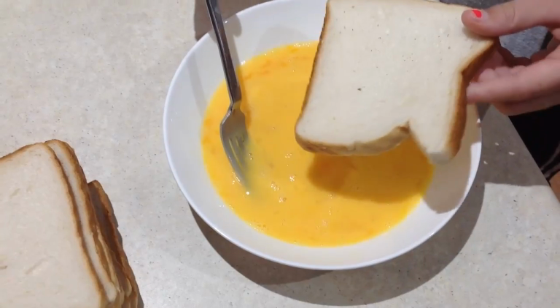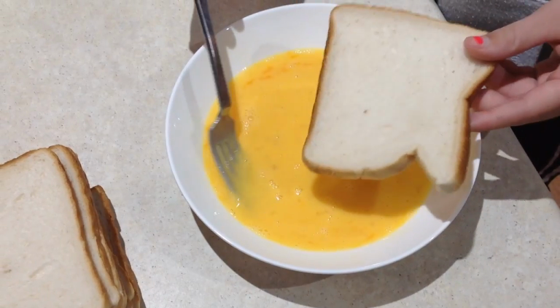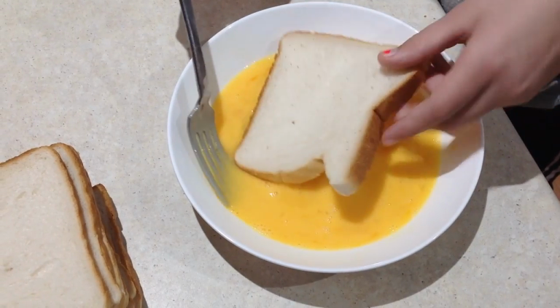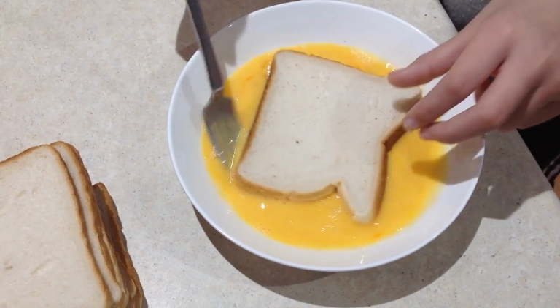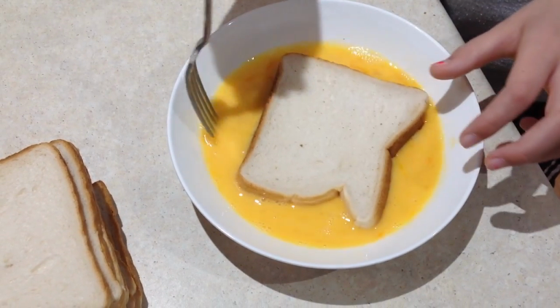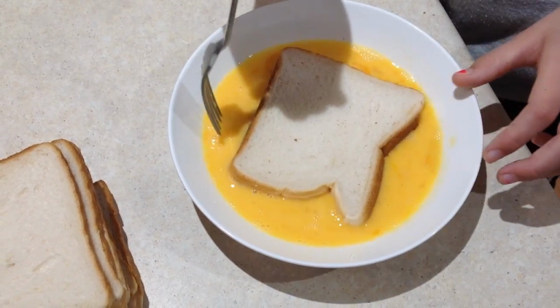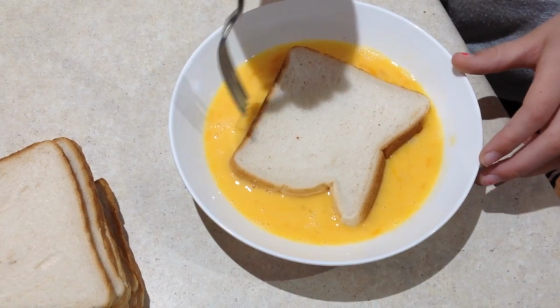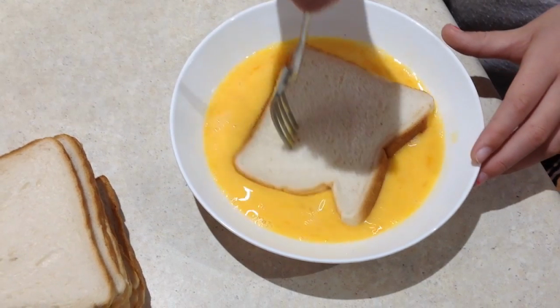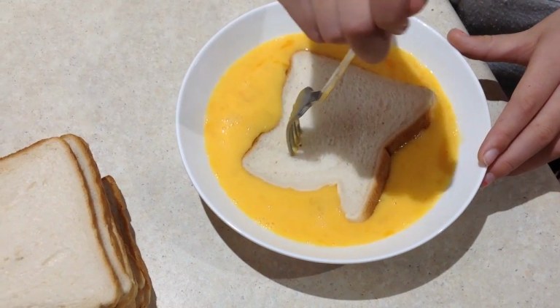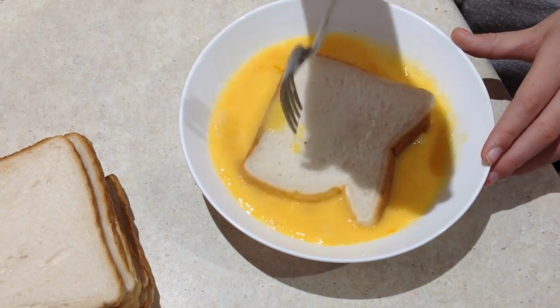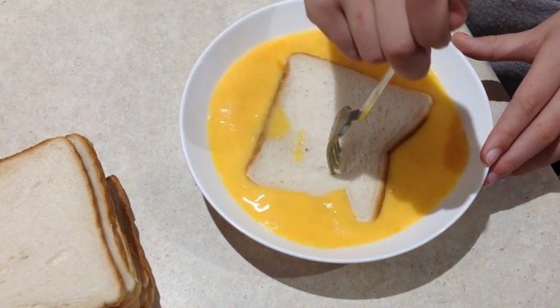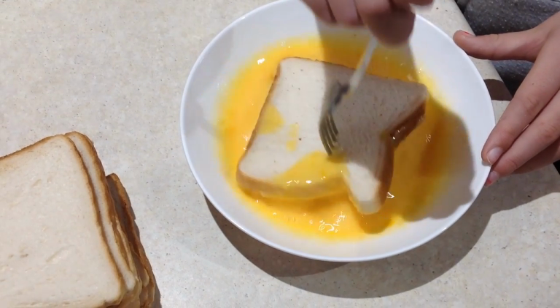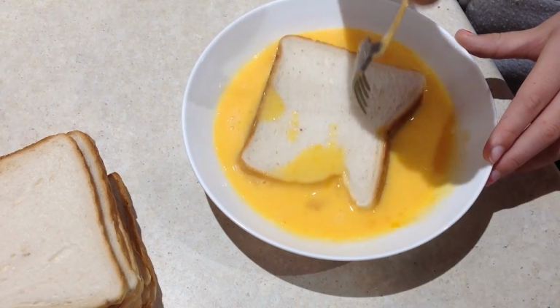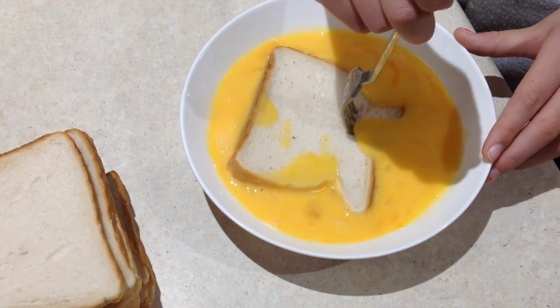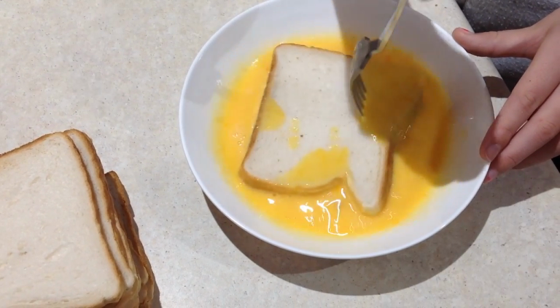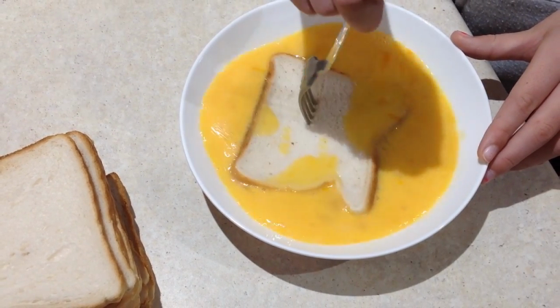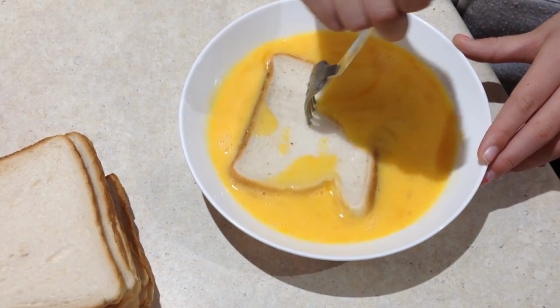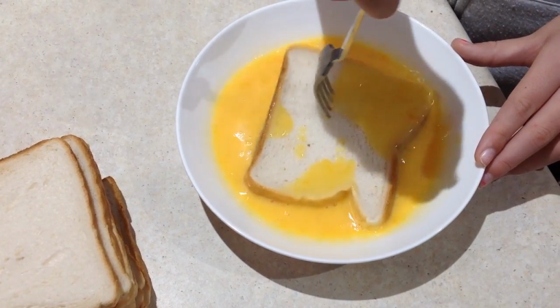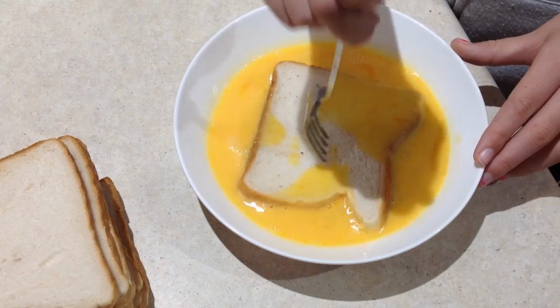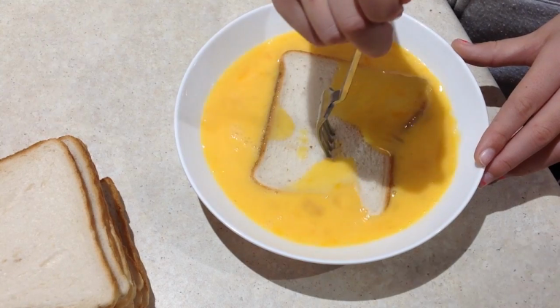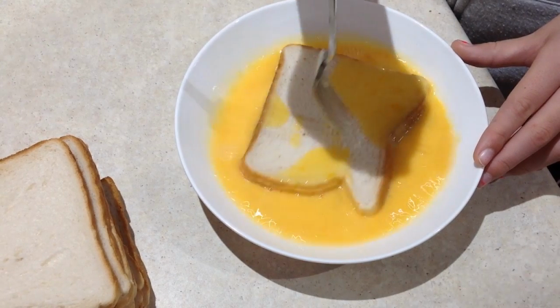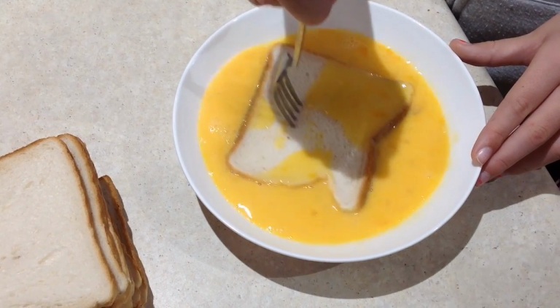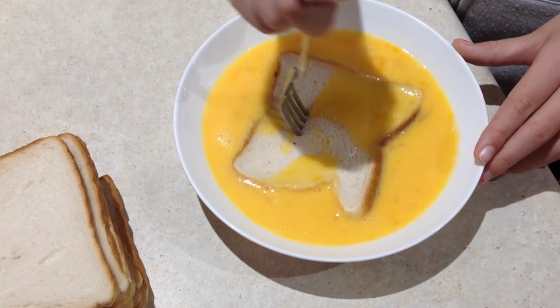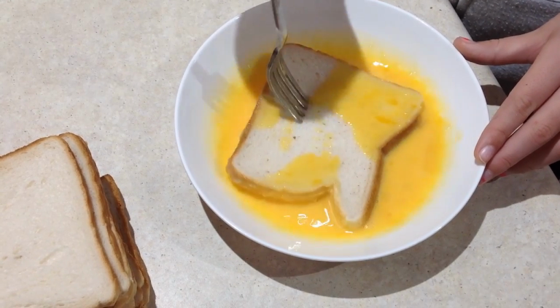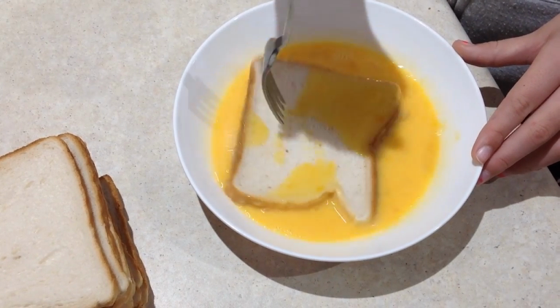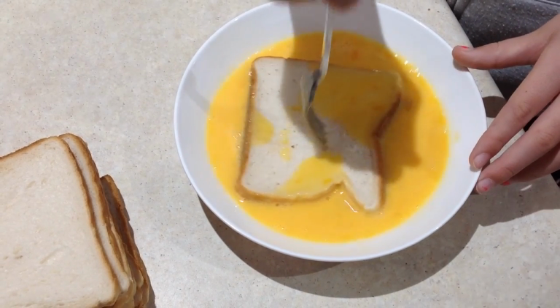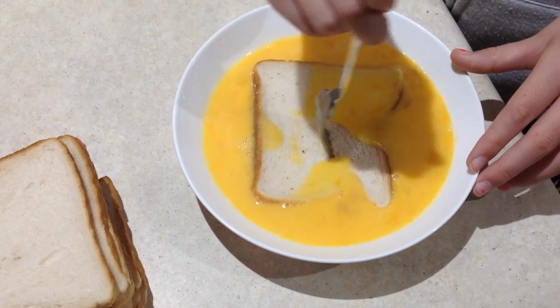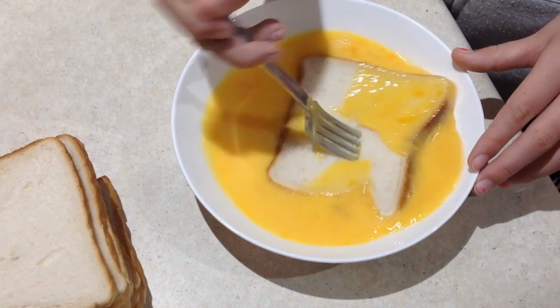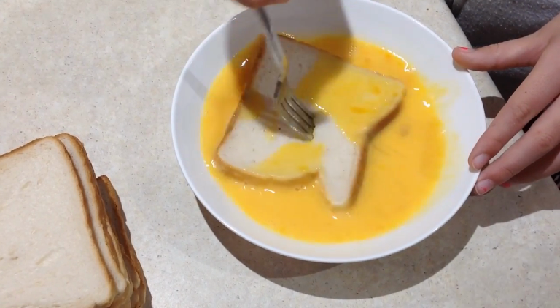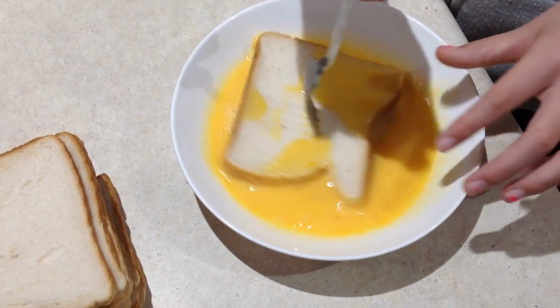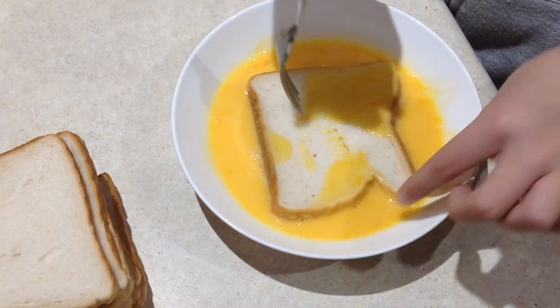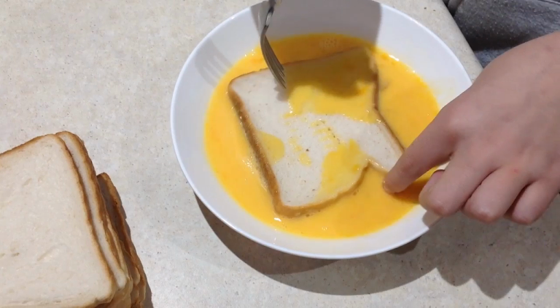Place the bread on top of the egg mixture. Then poke holes into the bread so that the egg can go right through it. Then make sure you get both sides of the bread — you may have to turn it over.